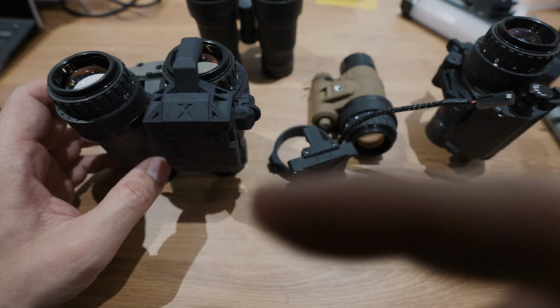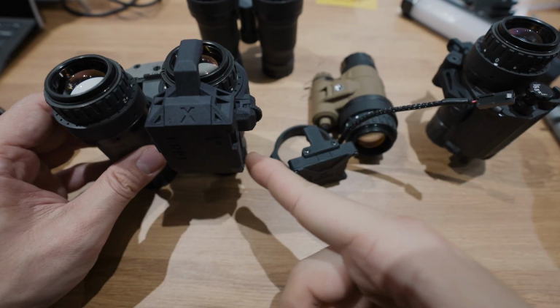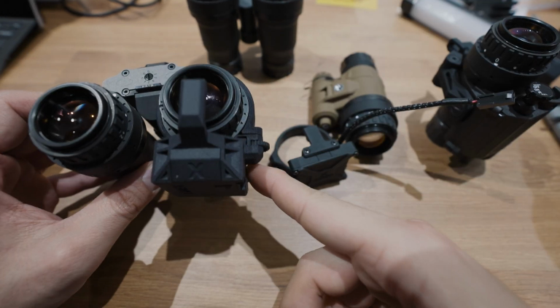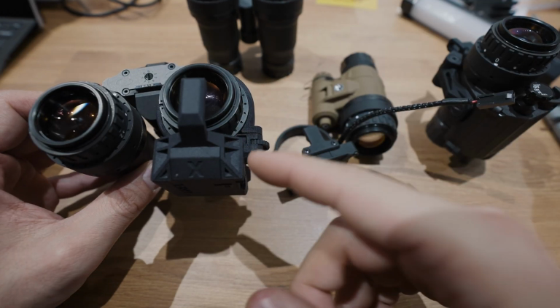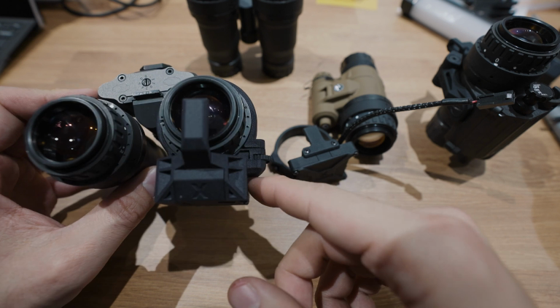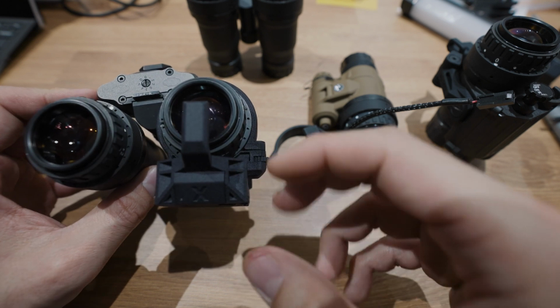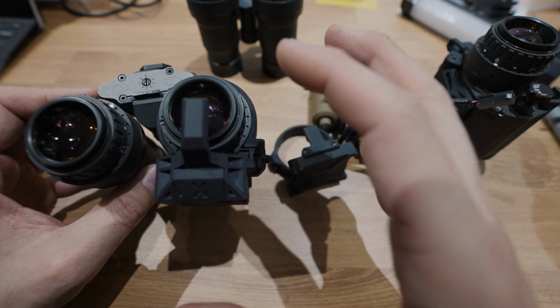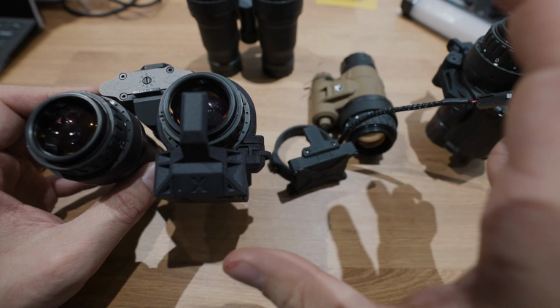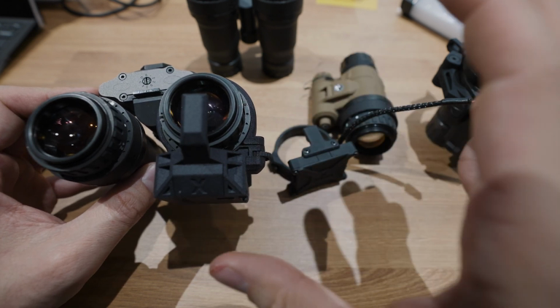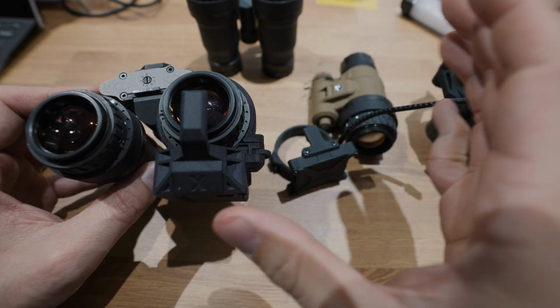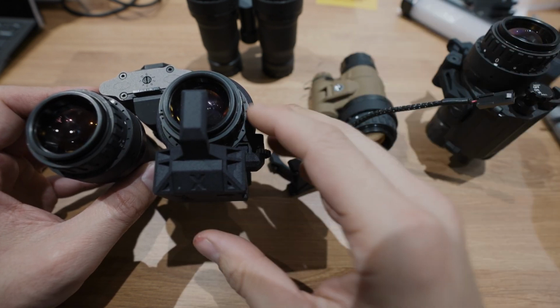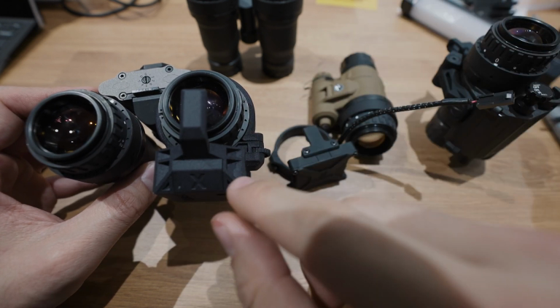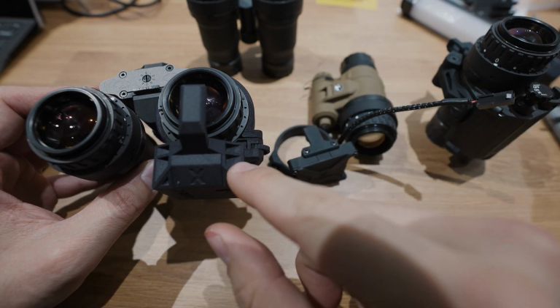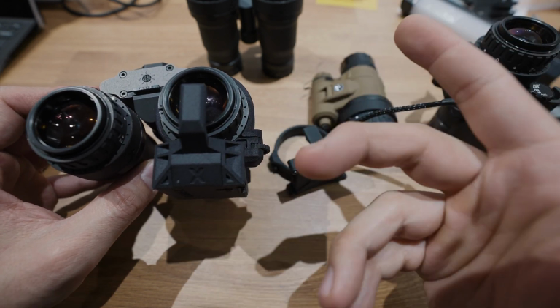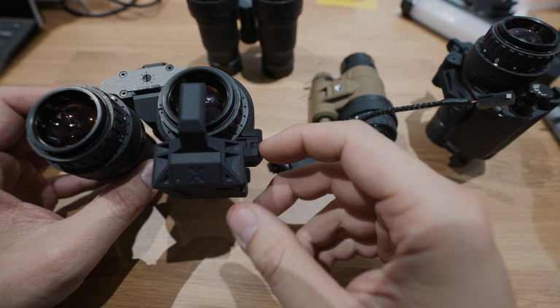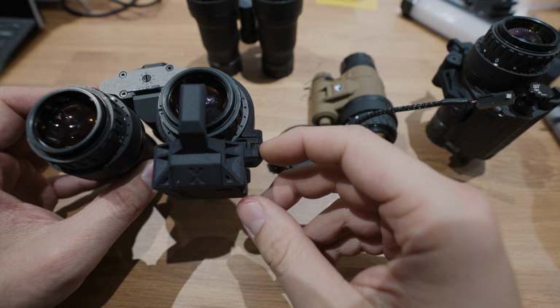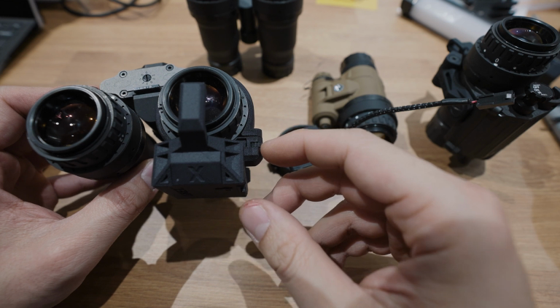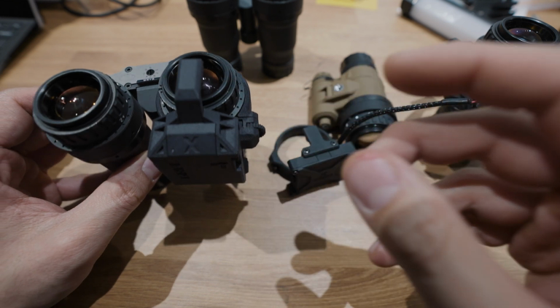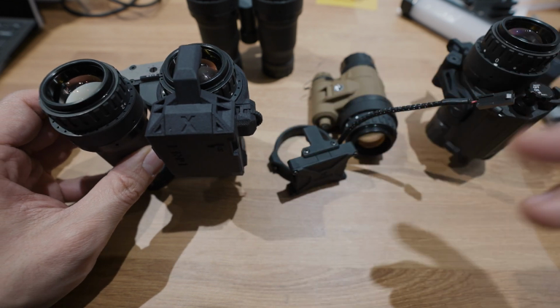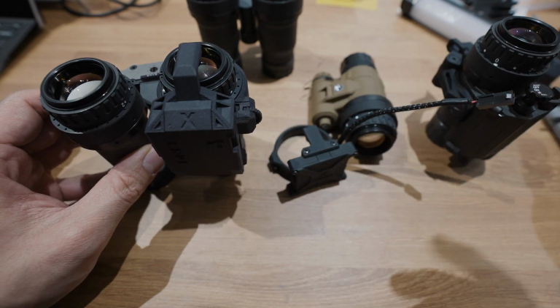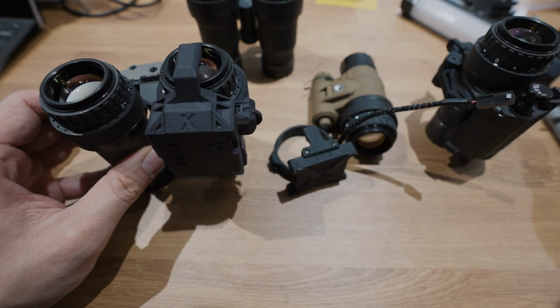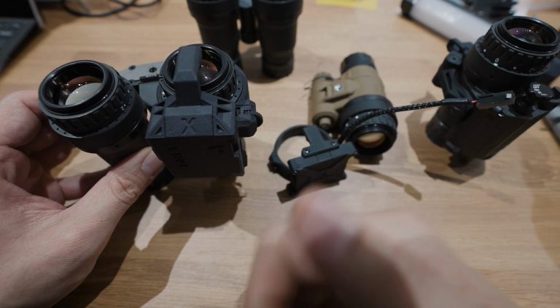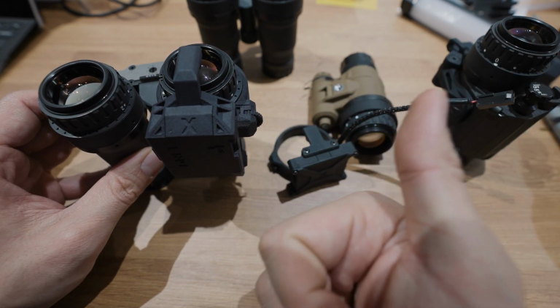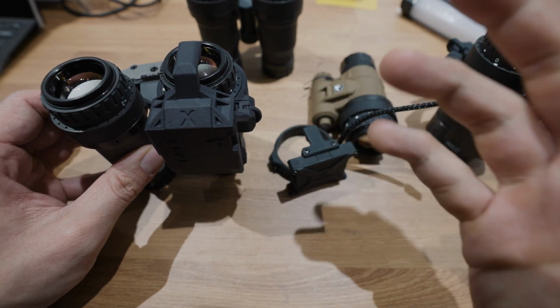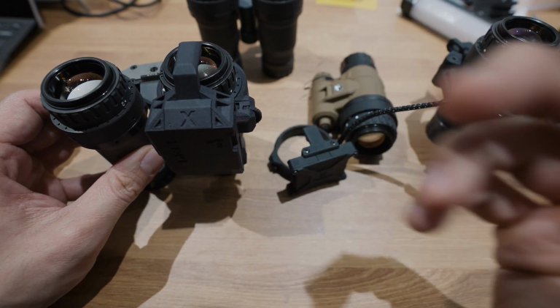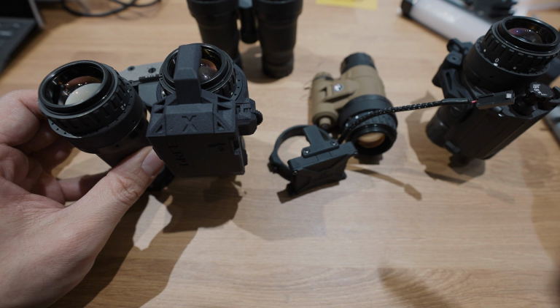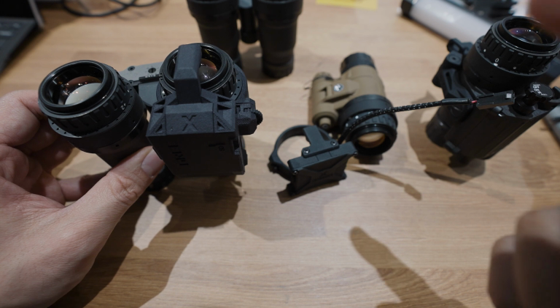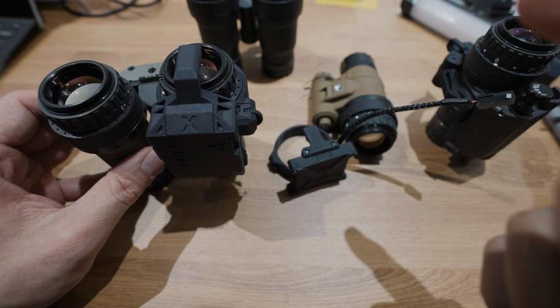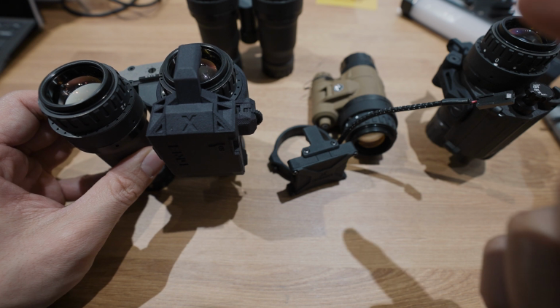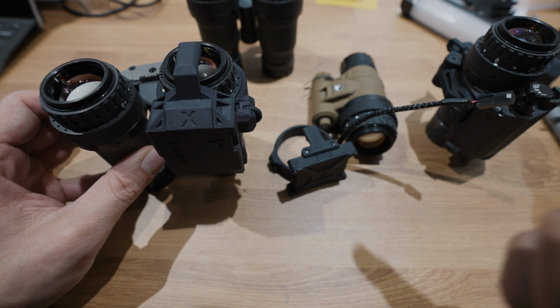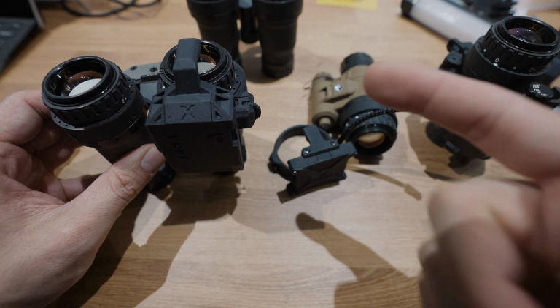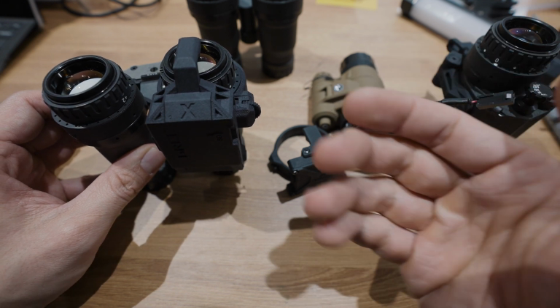Now I'm going to throw together some raw video clips along with the raw audio straight out of this device so you can see exactly what you're going to be getting. If you like this video, give it a thumbs up, subscribe, hit the bell so you get notified when we post new videos, and we'll see you on the next one.